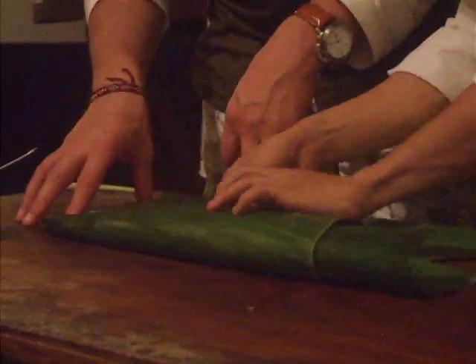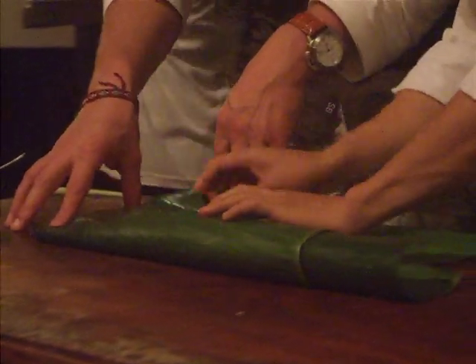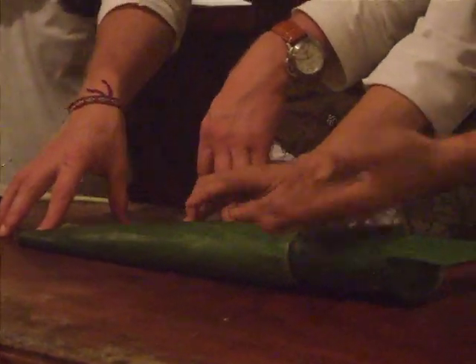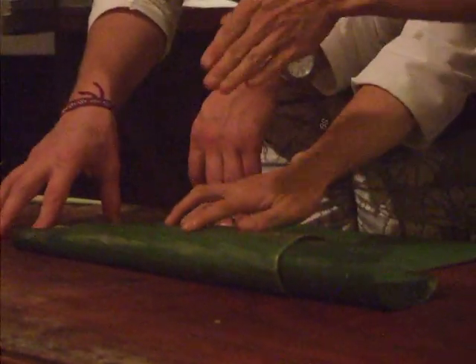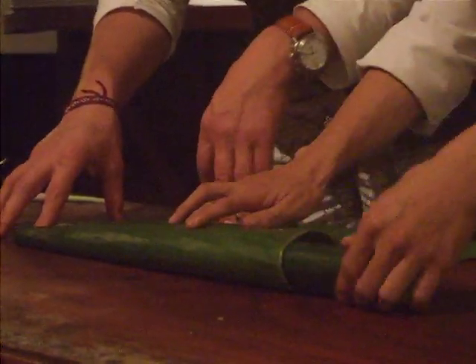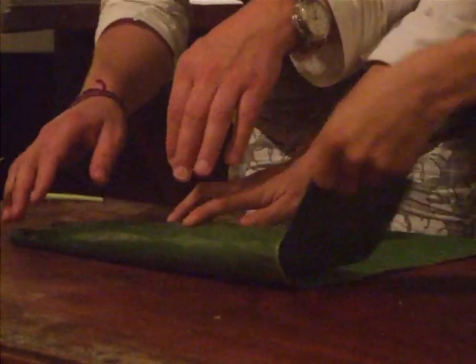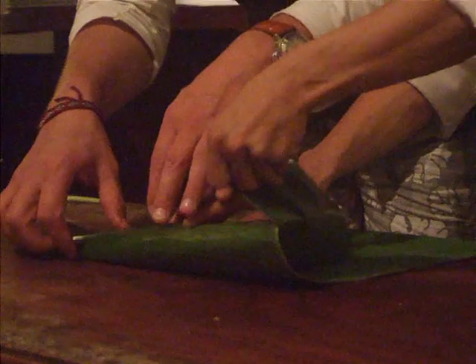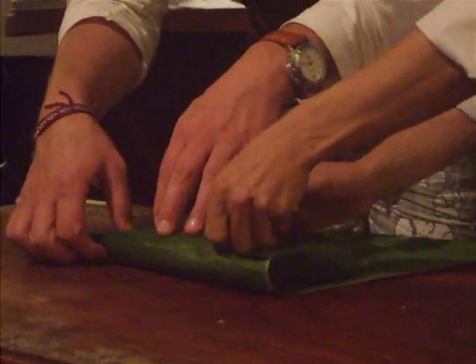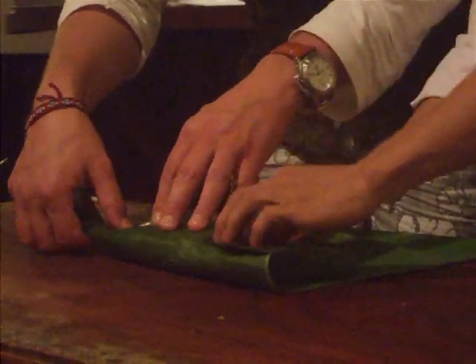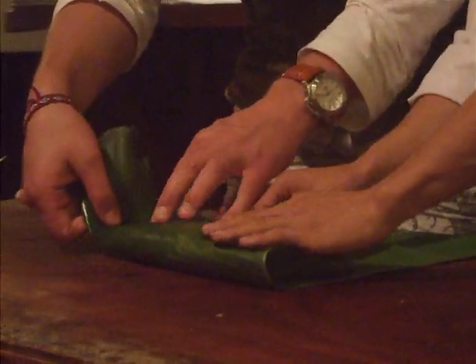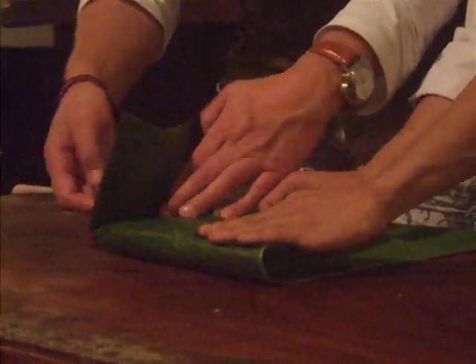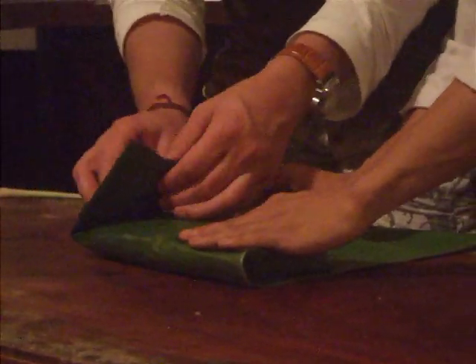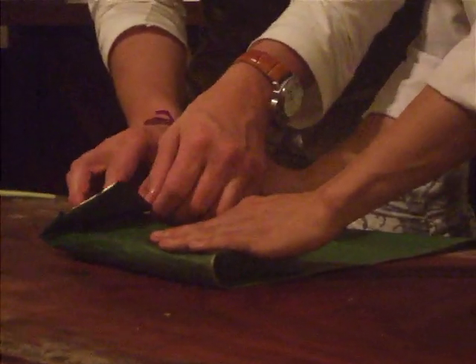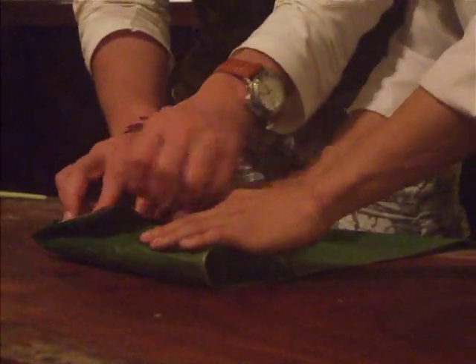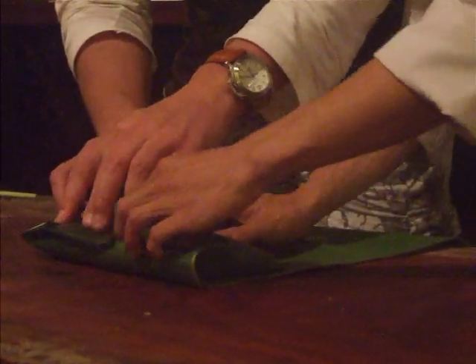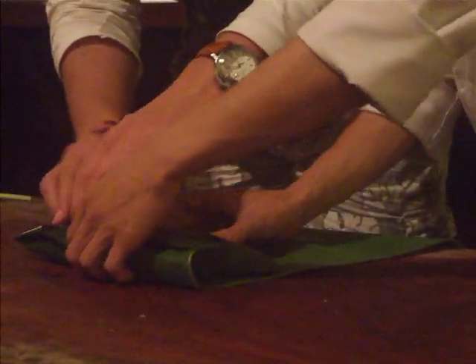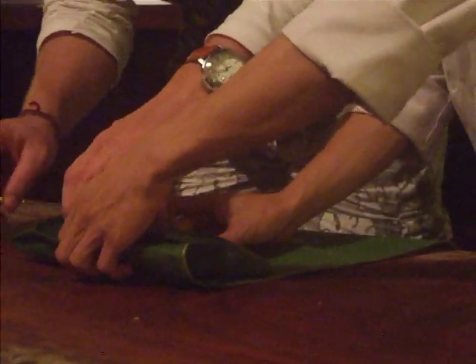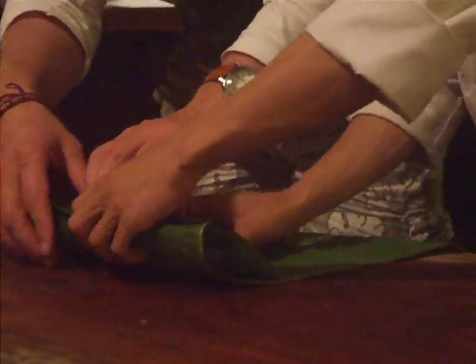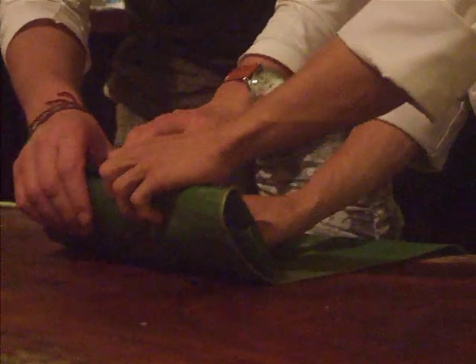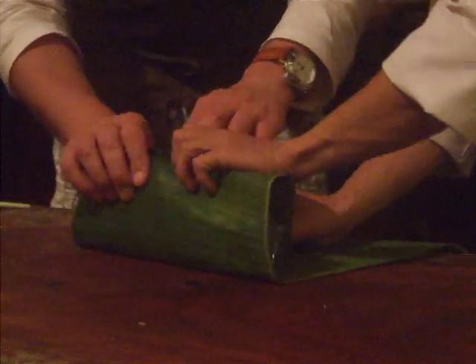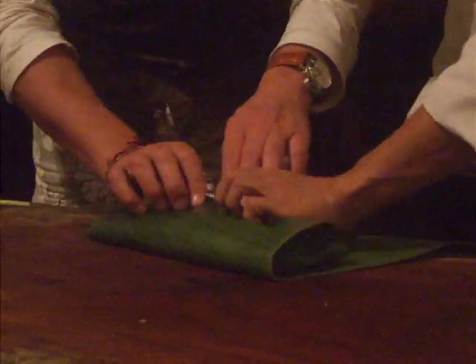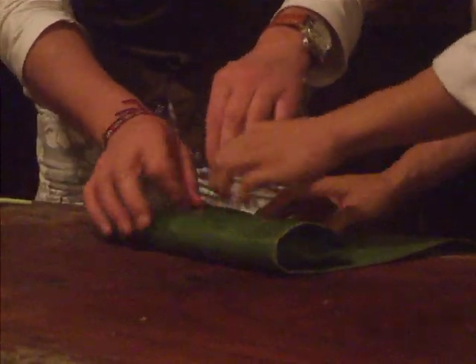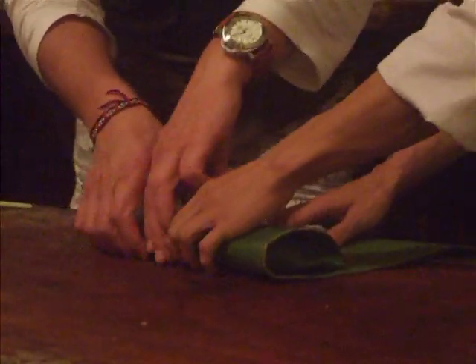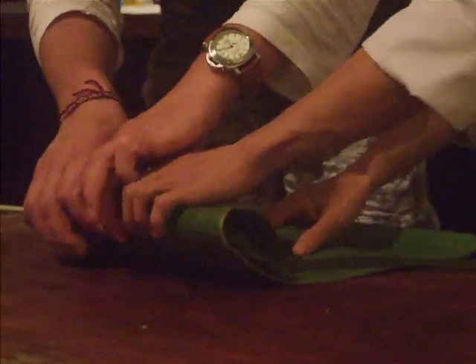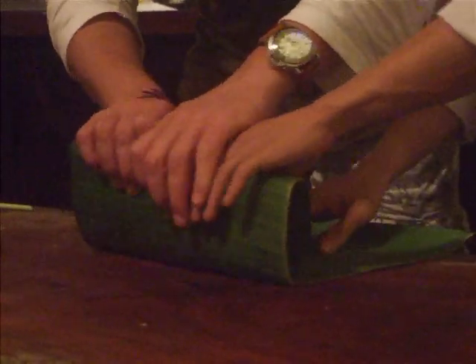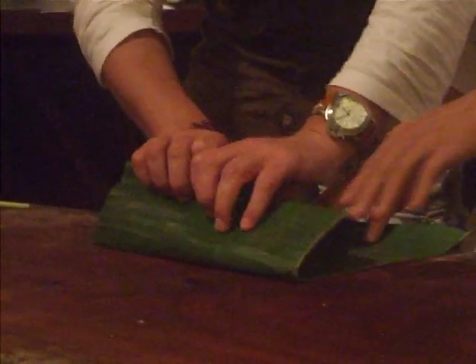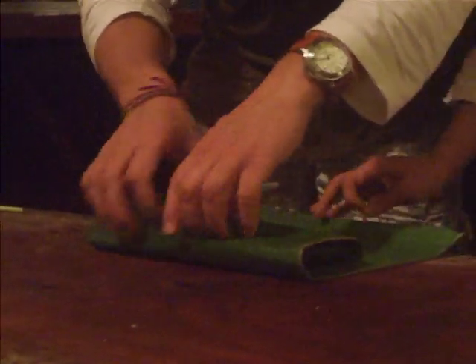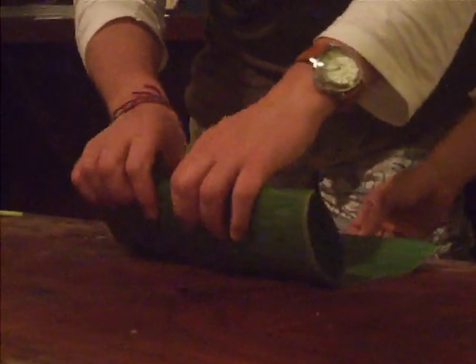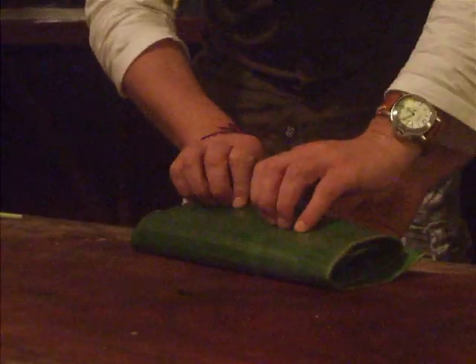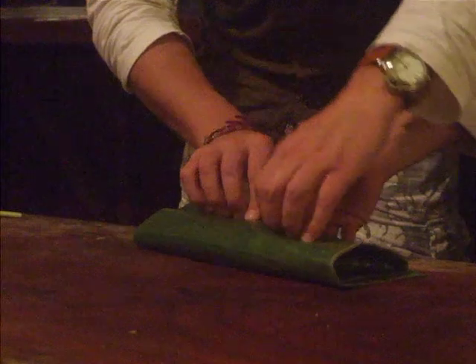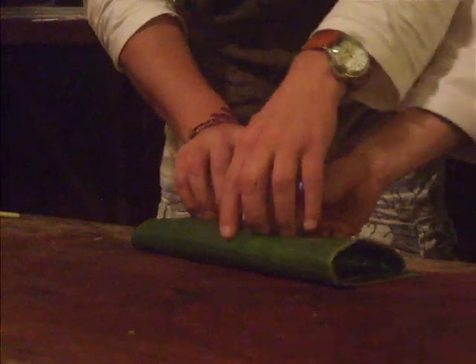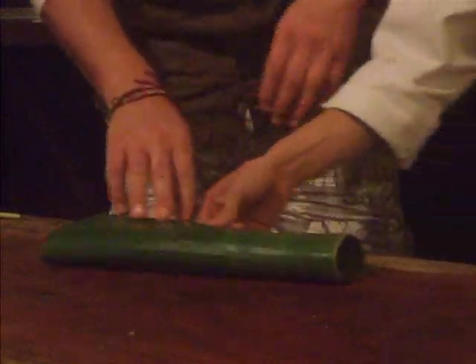Fold two sides in again, then roll them to the end — like you roll a New Year present. Yeah, got that, very good!